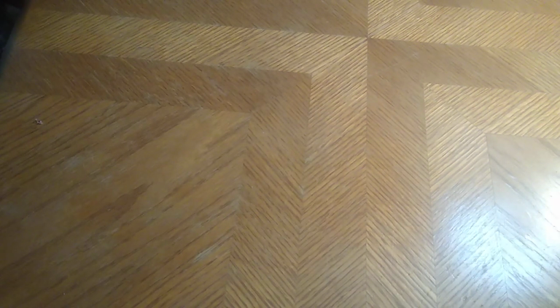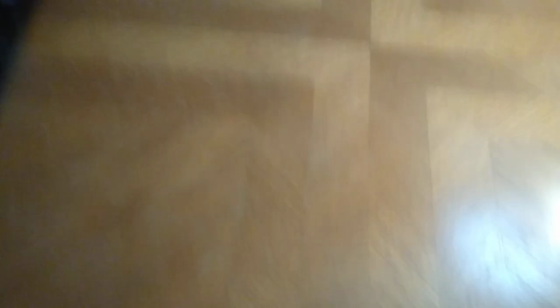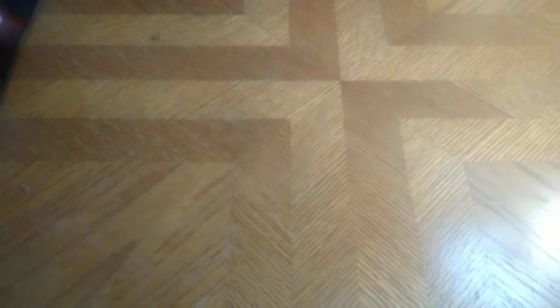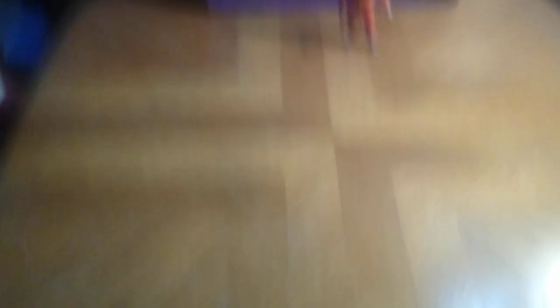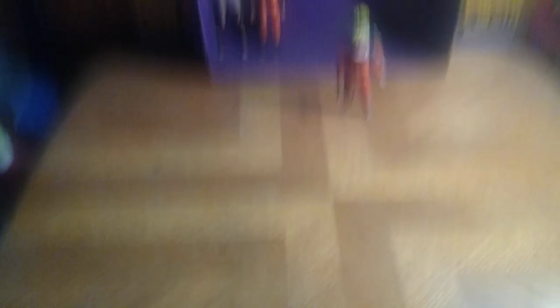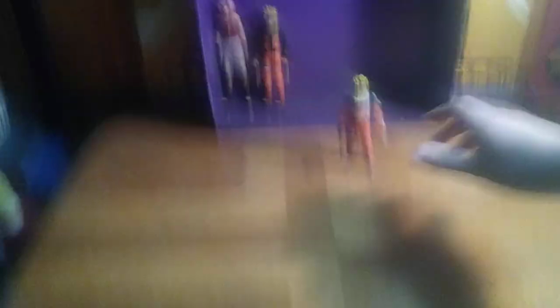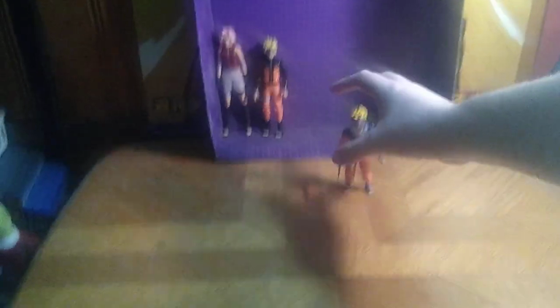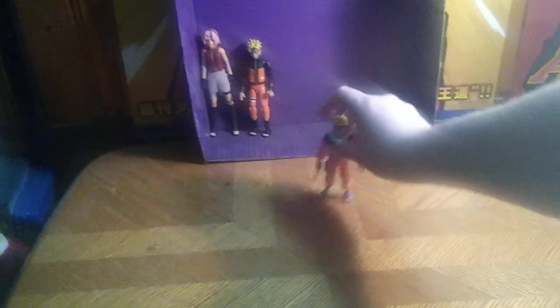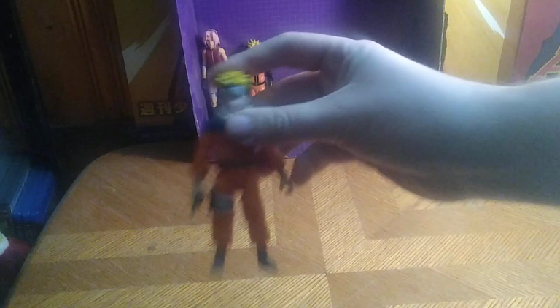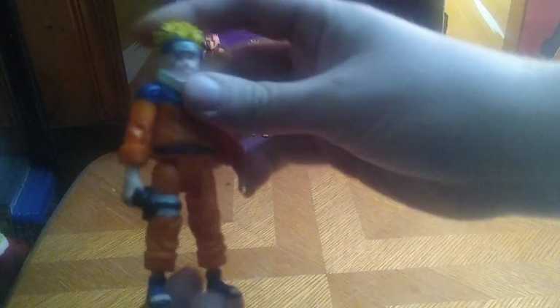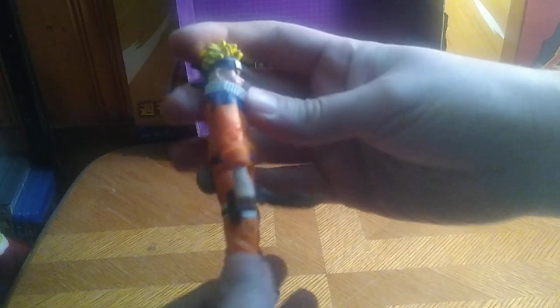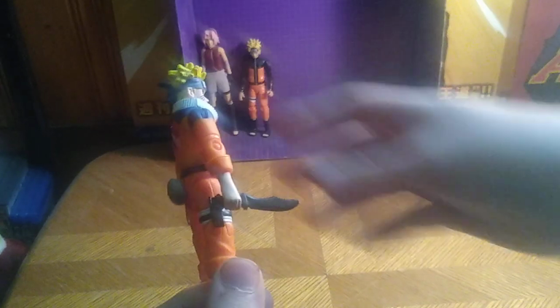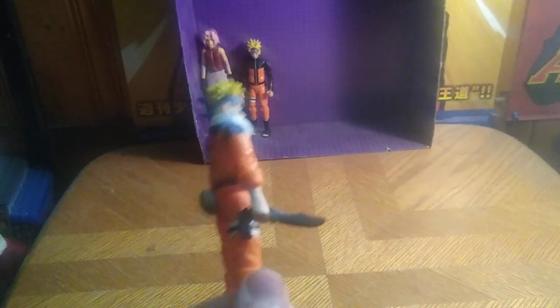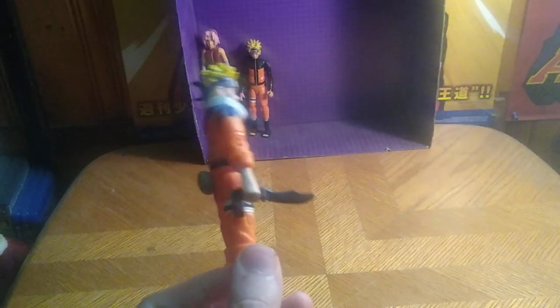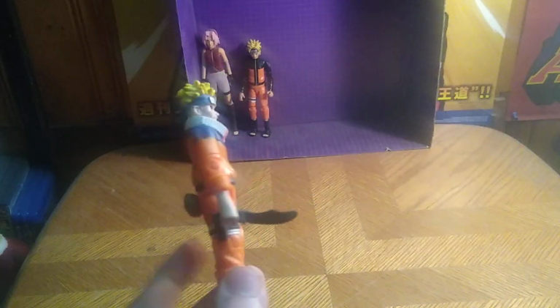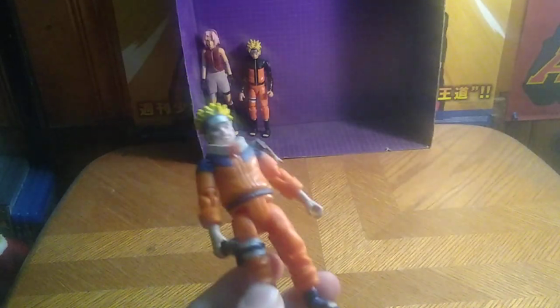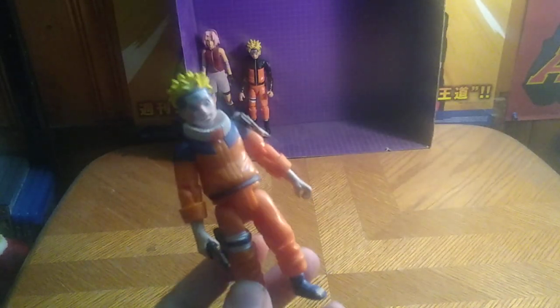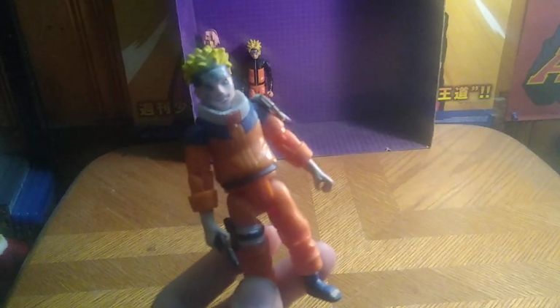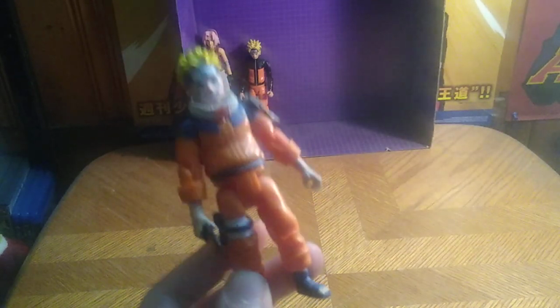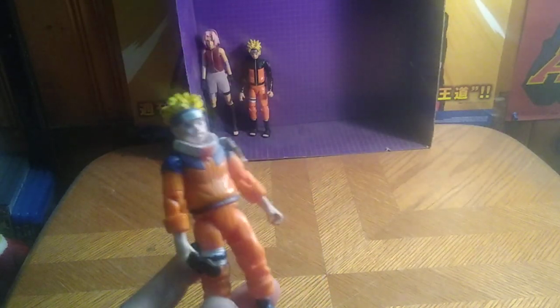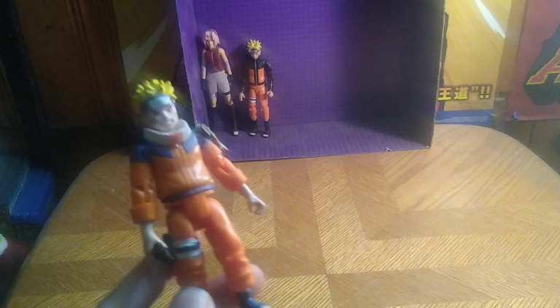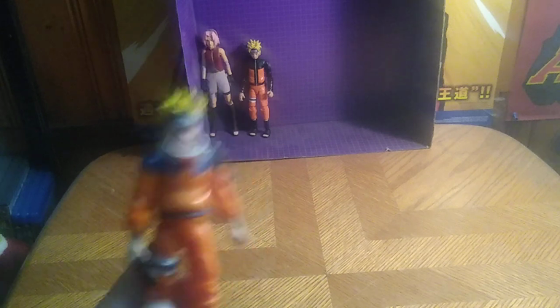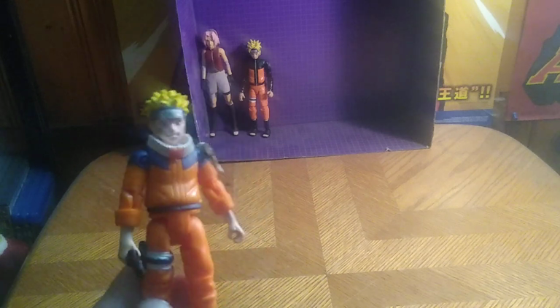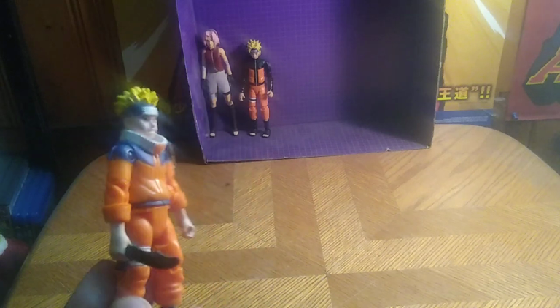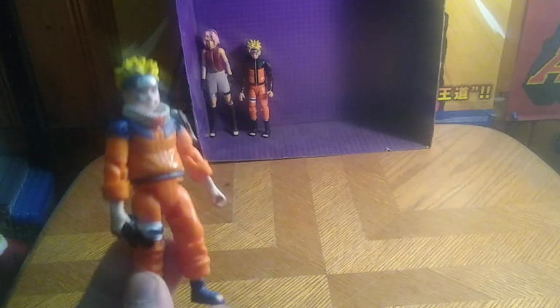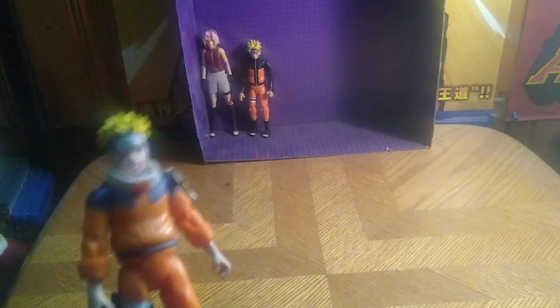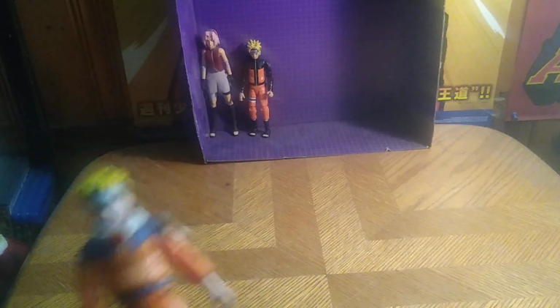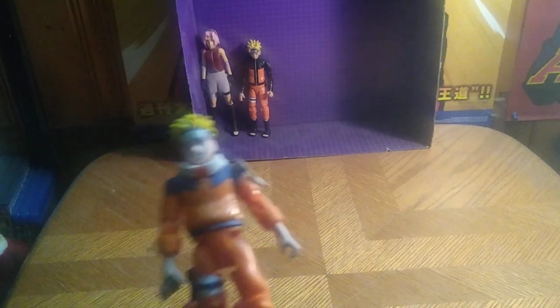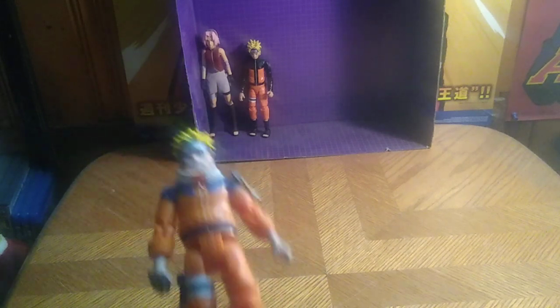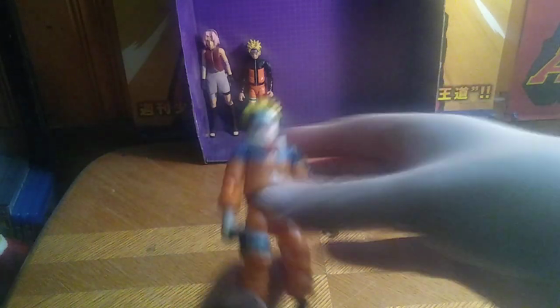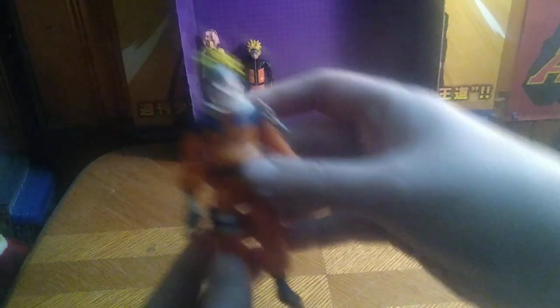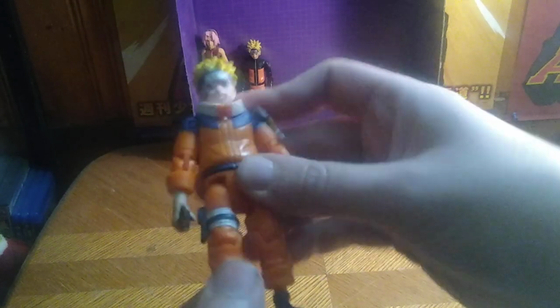Today we'll be reviewing a figure from 2002 I got from Steel City Con. This is the Mattel Naruto Uzumaki, and he's based on the young Naruto Uzumaki.